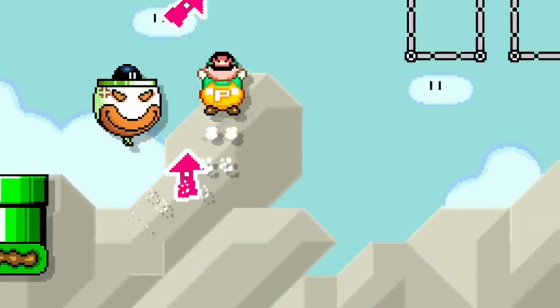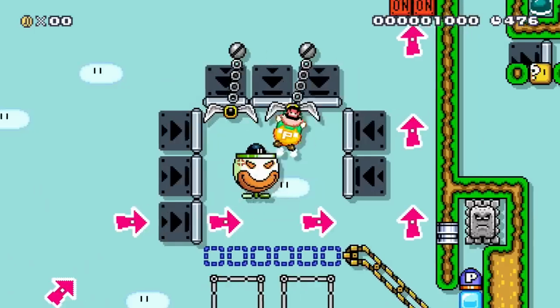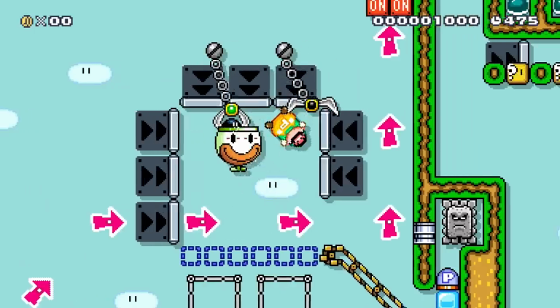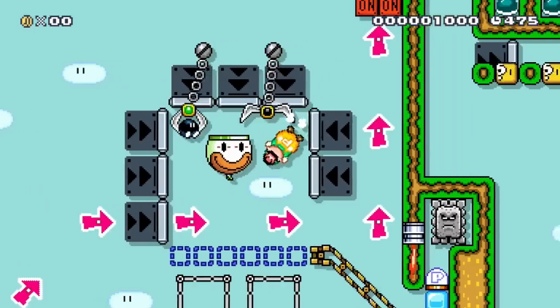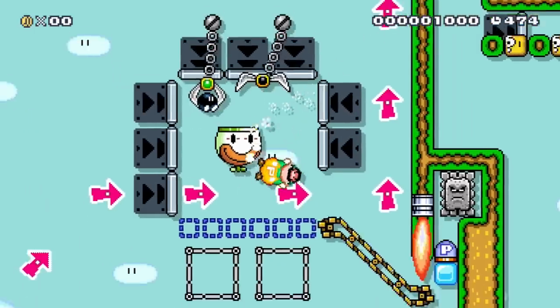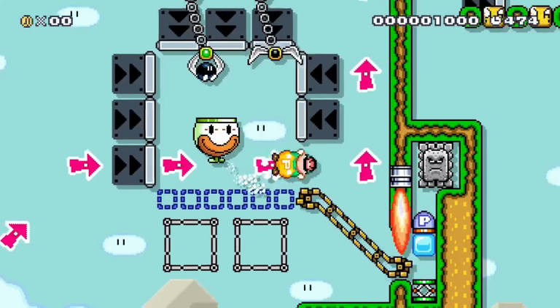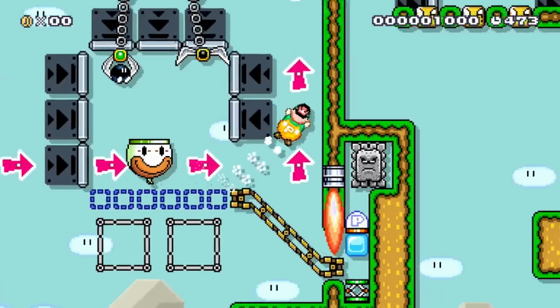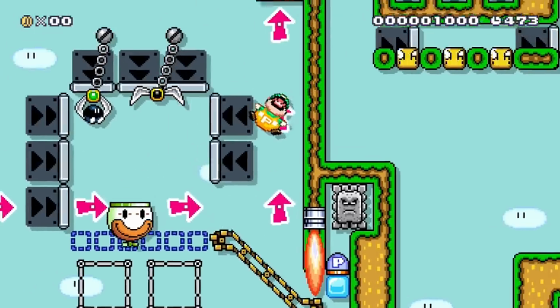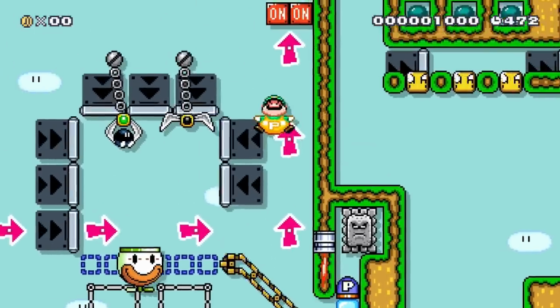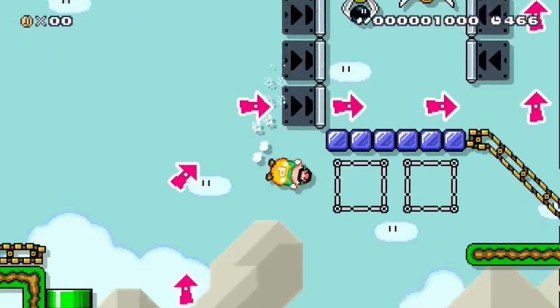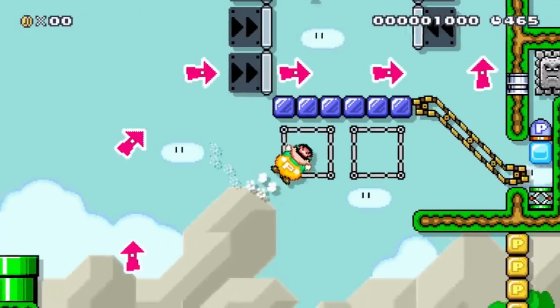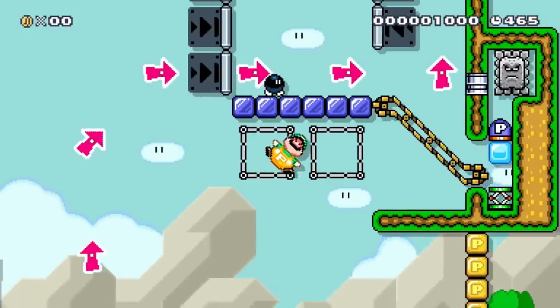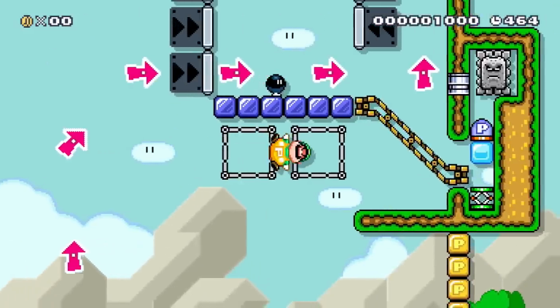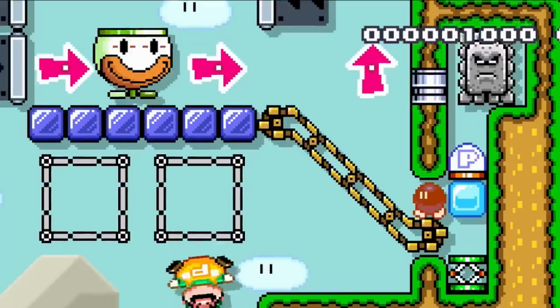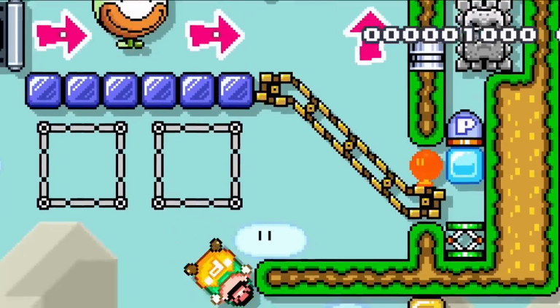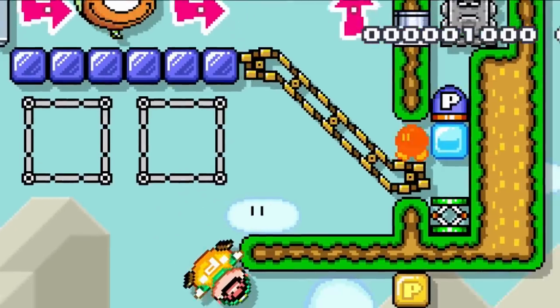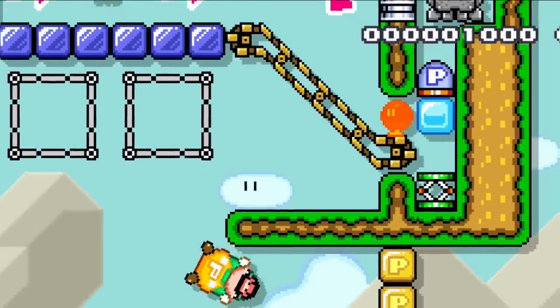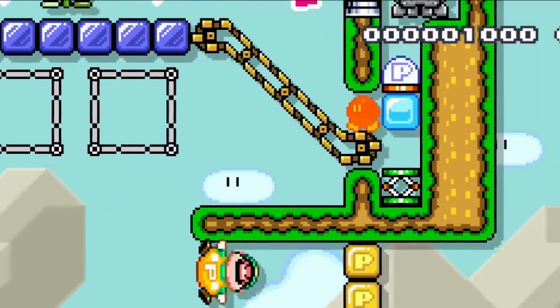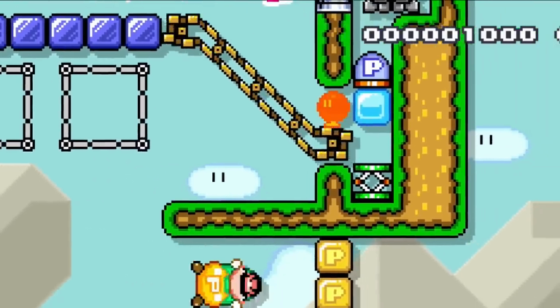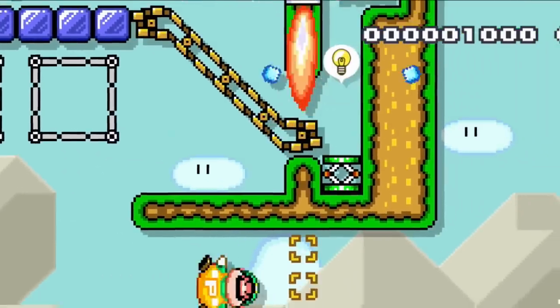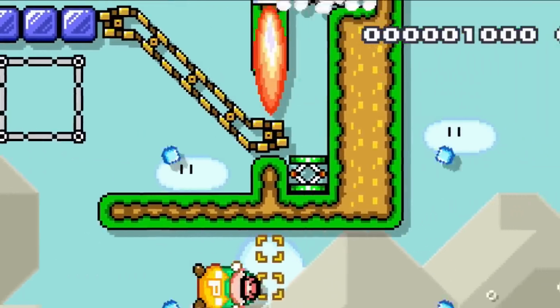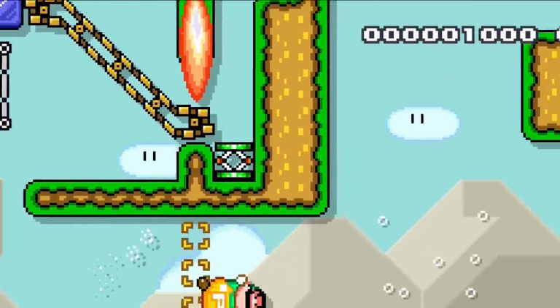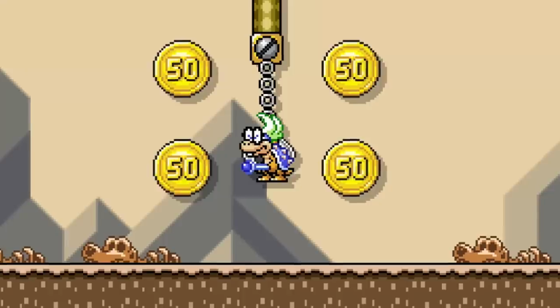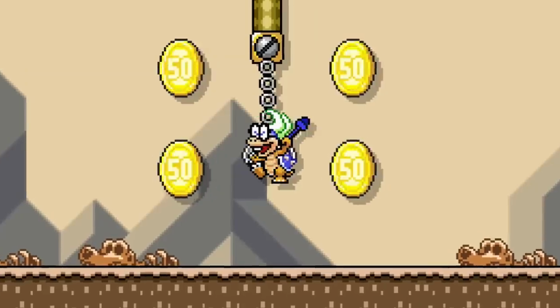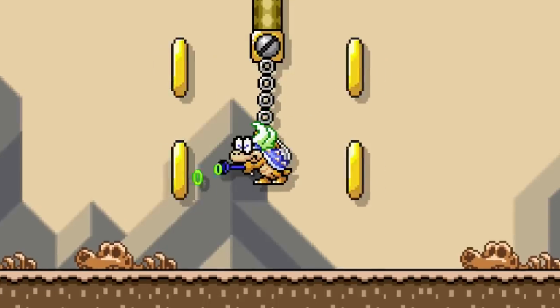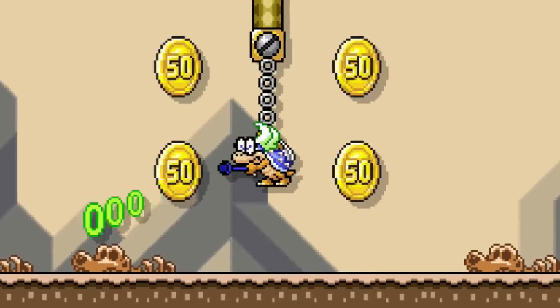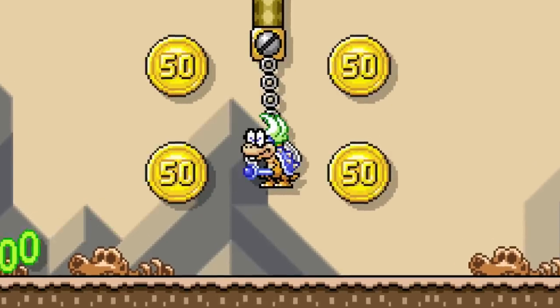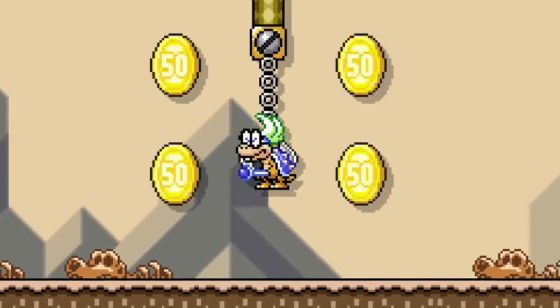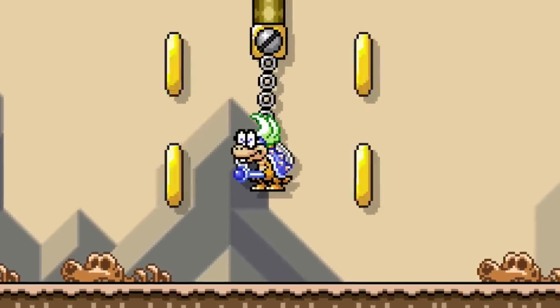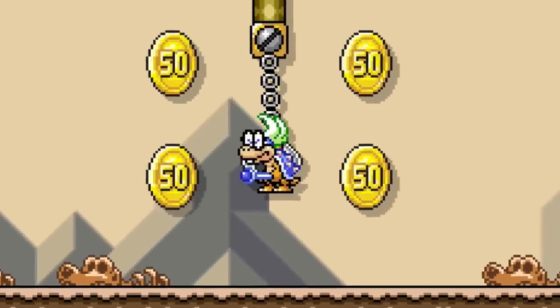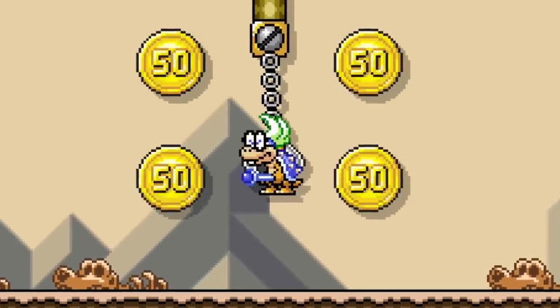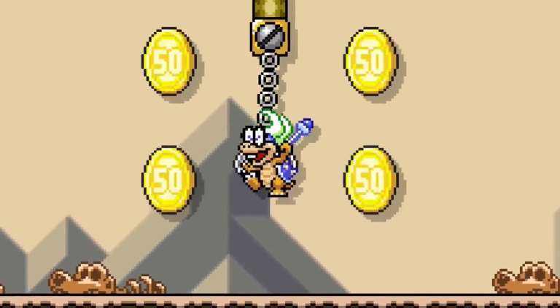If he can get the Bob-omb to this claw, he can carefully remove the packaging and deliver the bomb to the Thwomp. A P-switch bounces up into the Thwomp to open the pathway. Iggy wants to stop Luigi's plan and steal all of the sweet gold for himself.